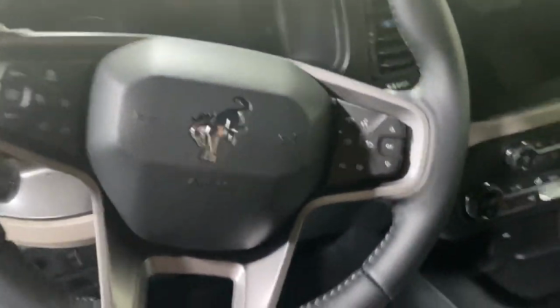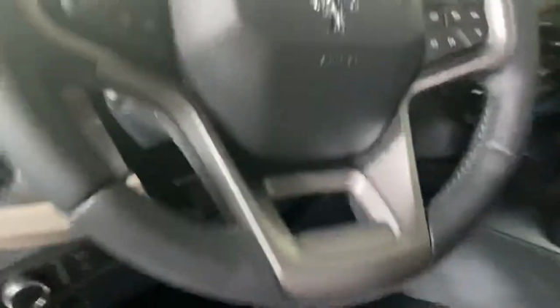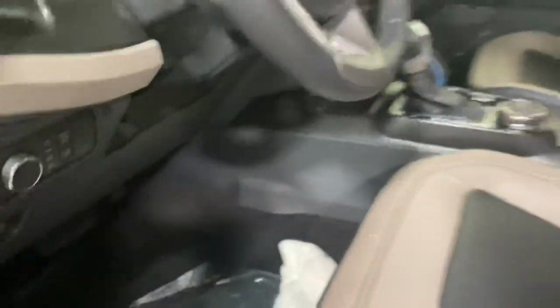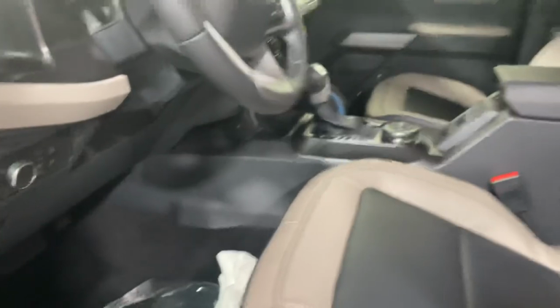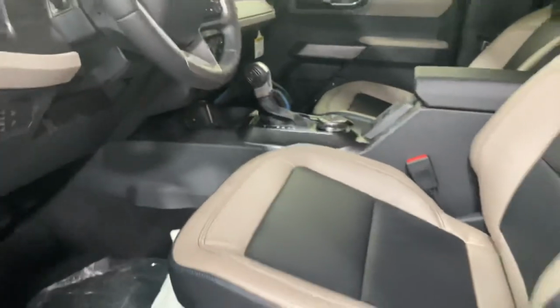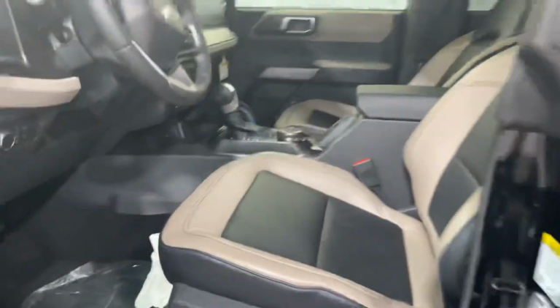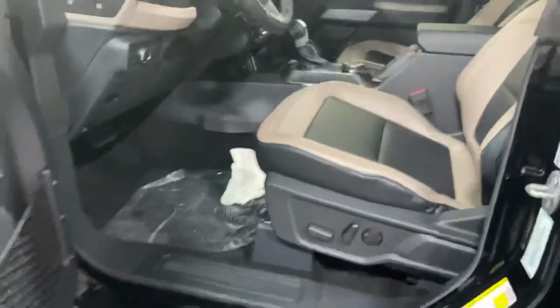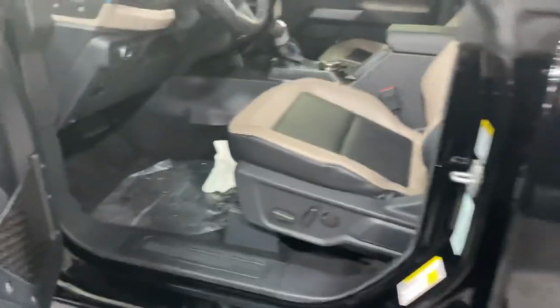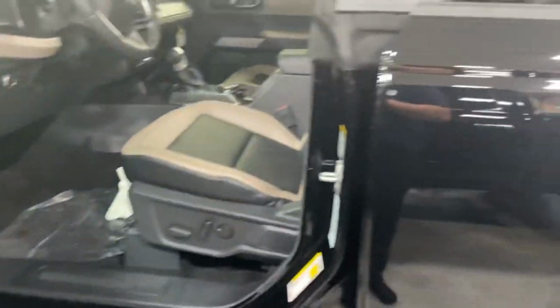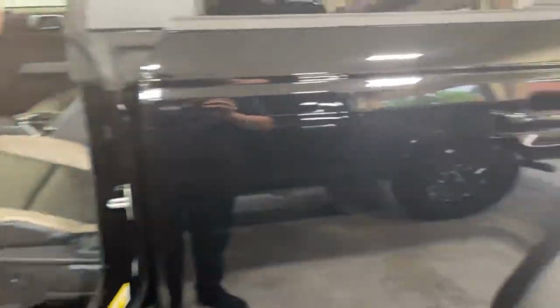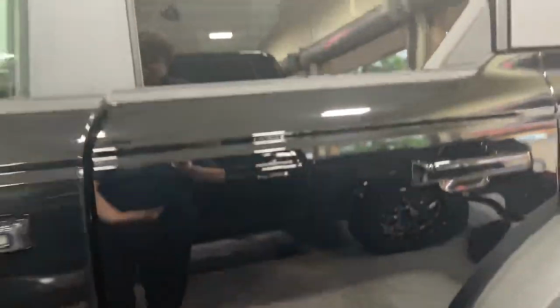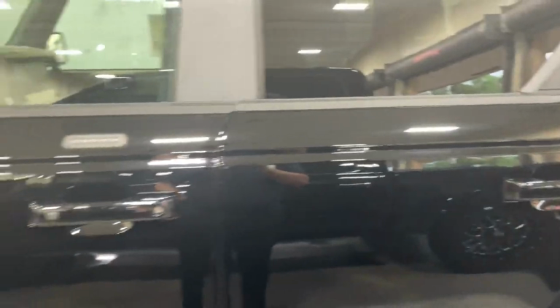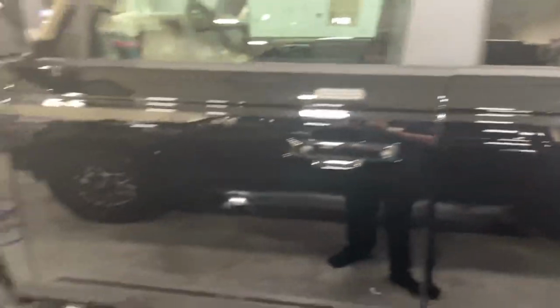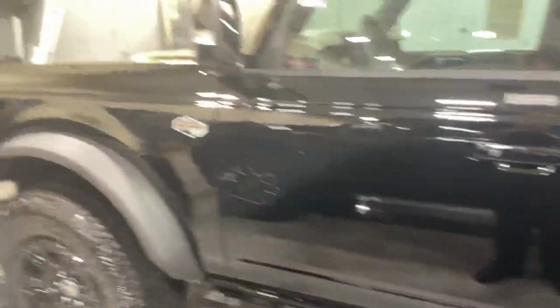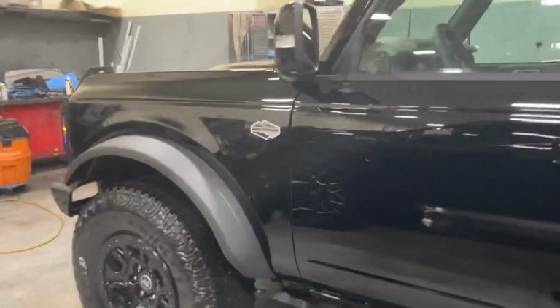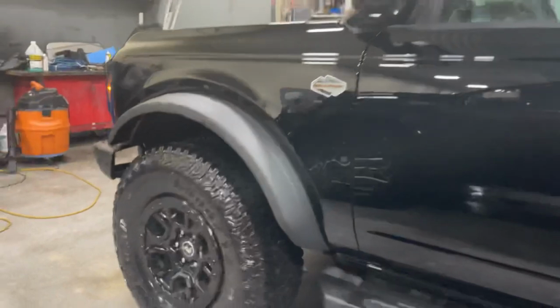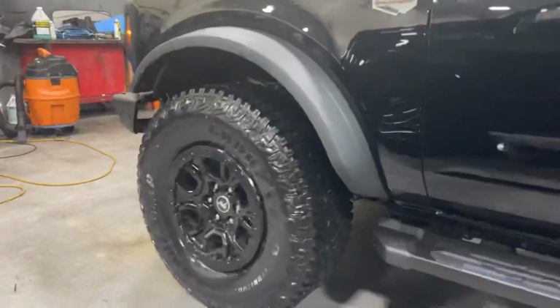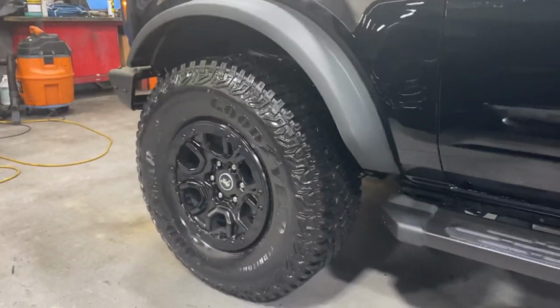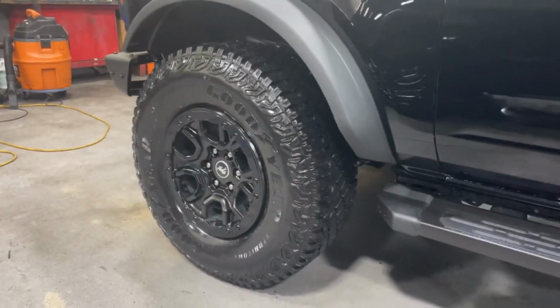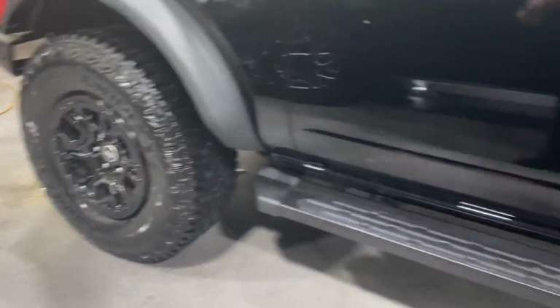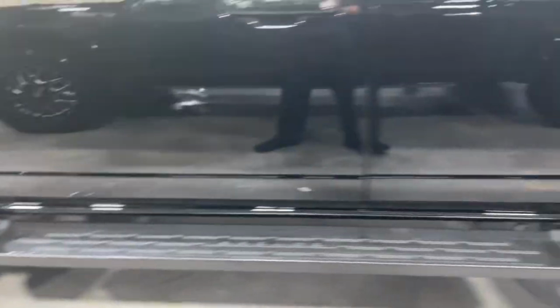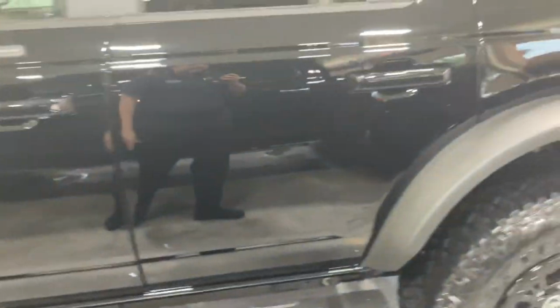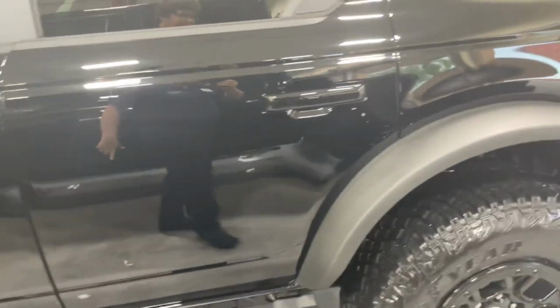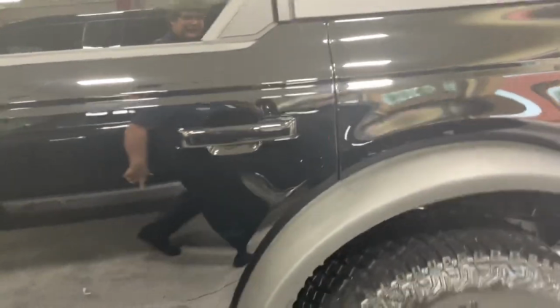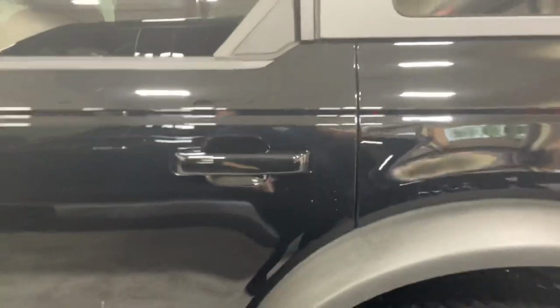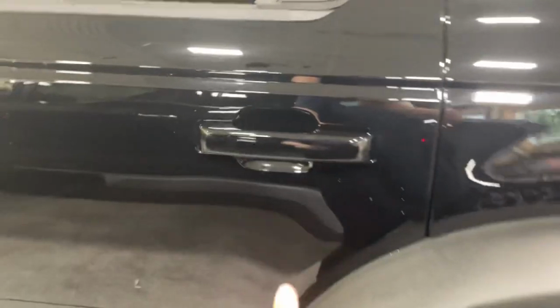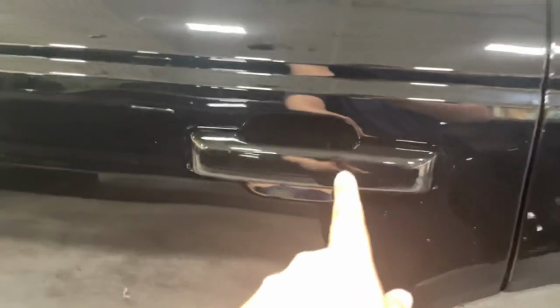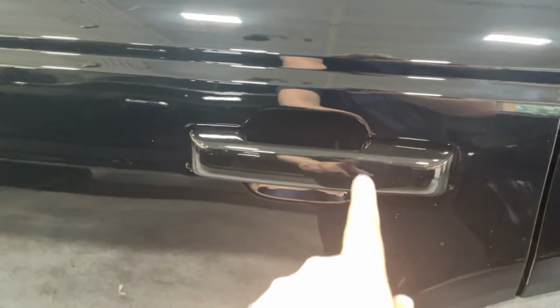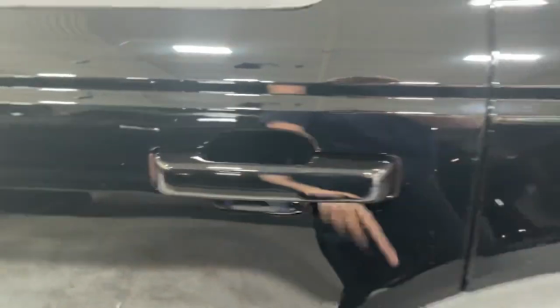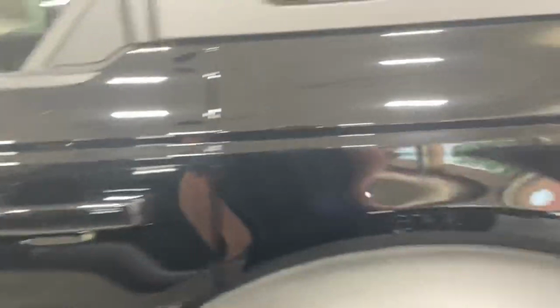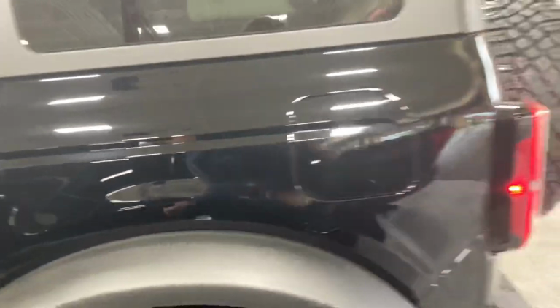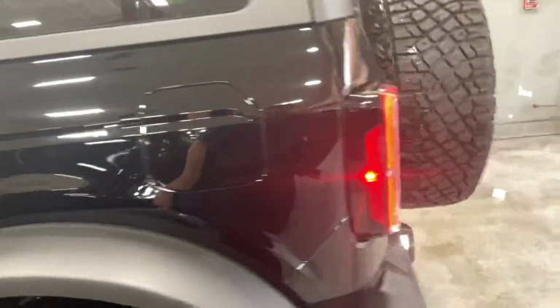Personally, these Wildtraks I think just look a lot more aggressive with just that black beauty ring and the body color touches.